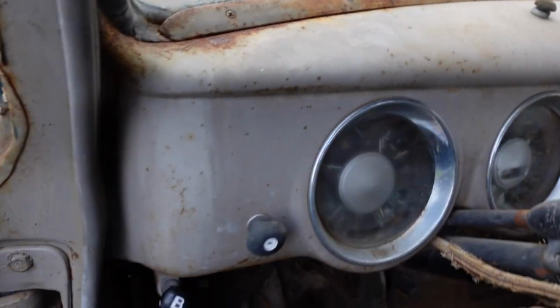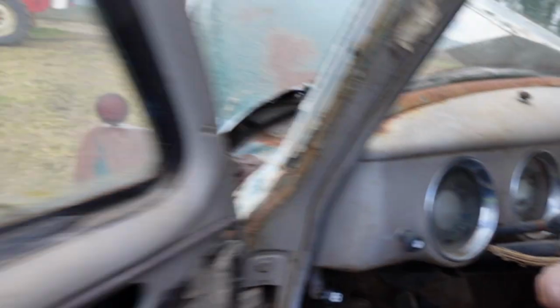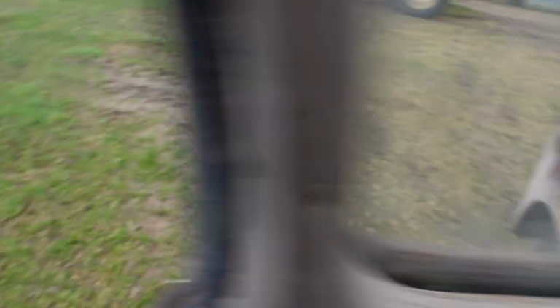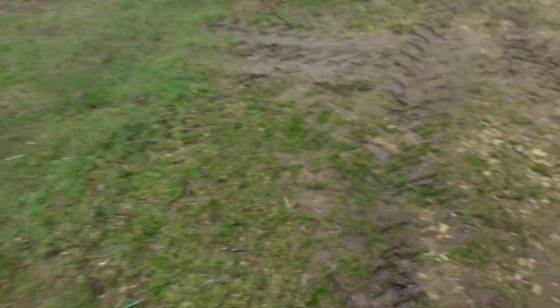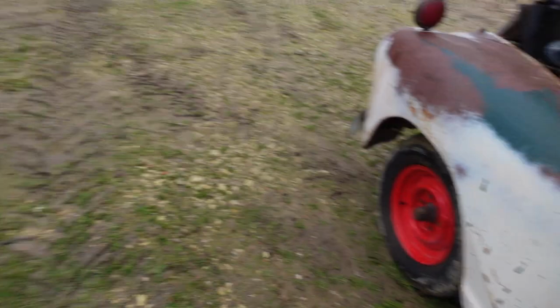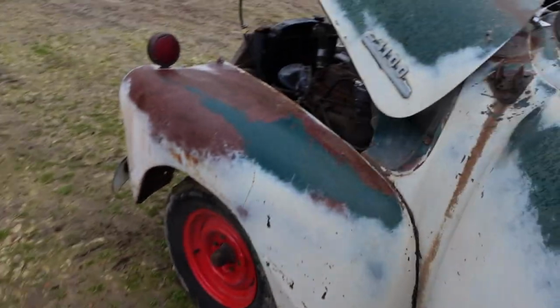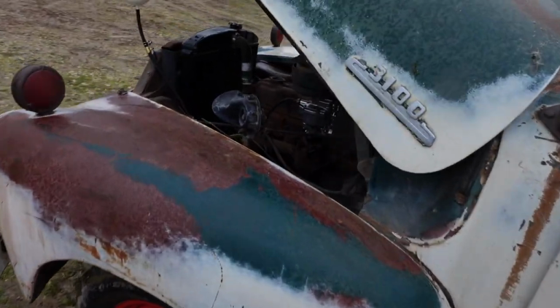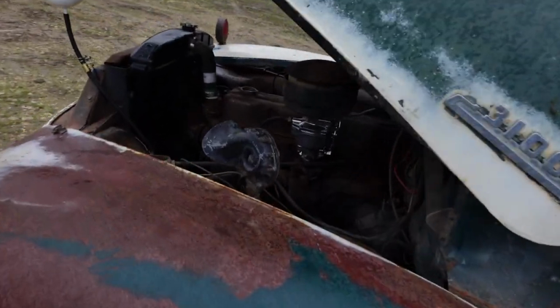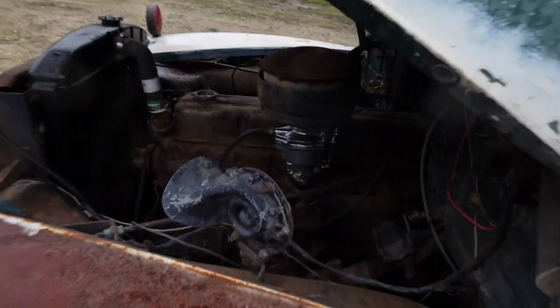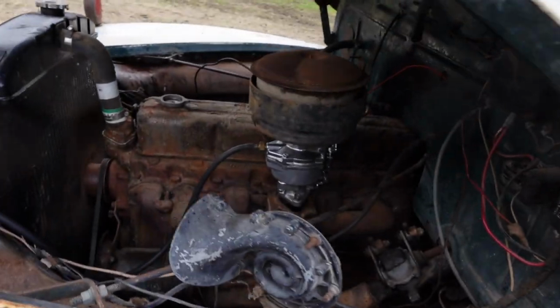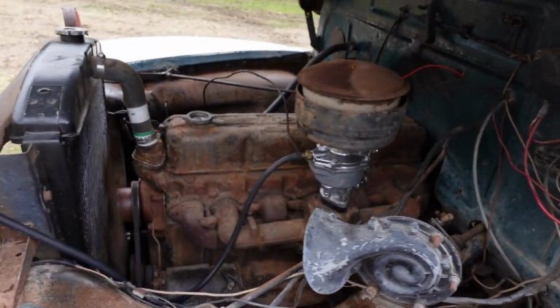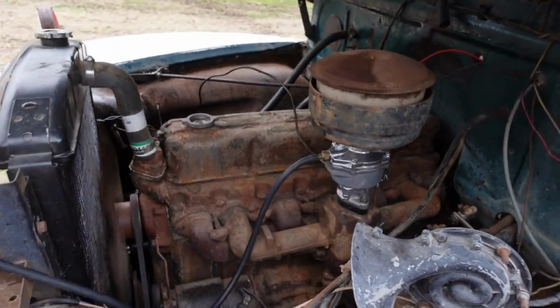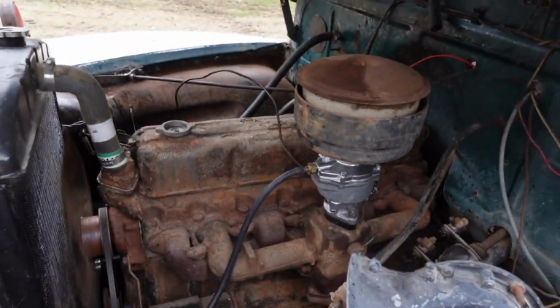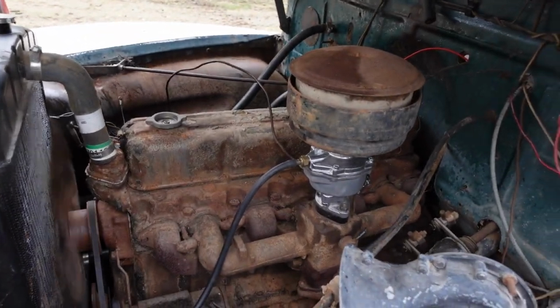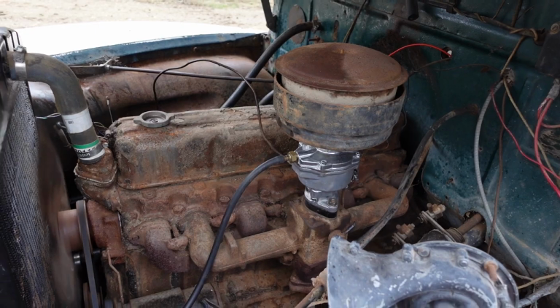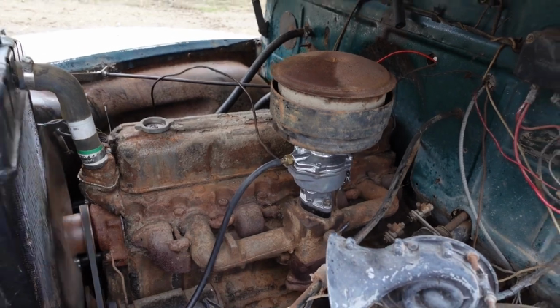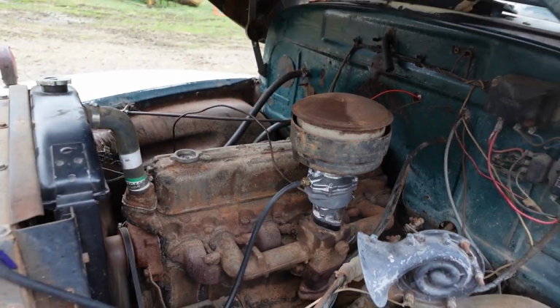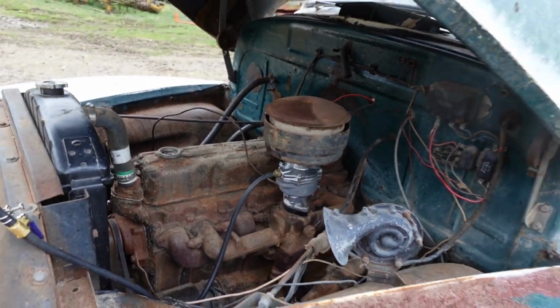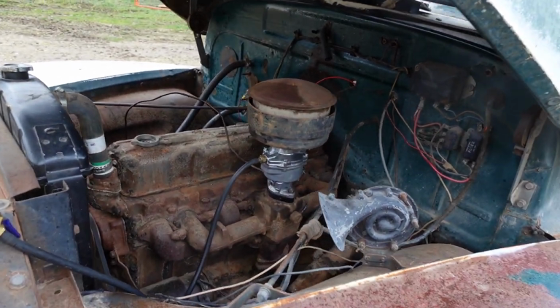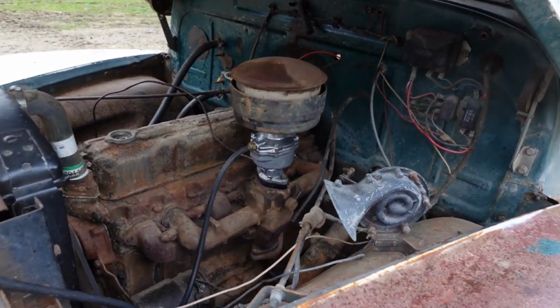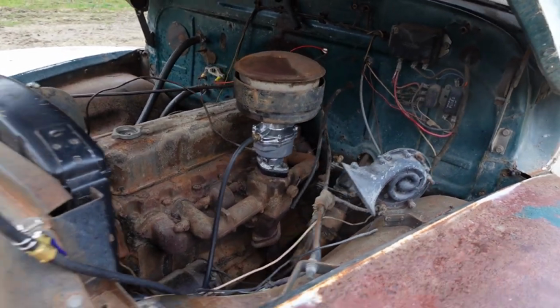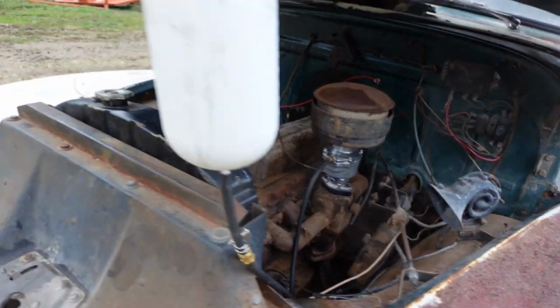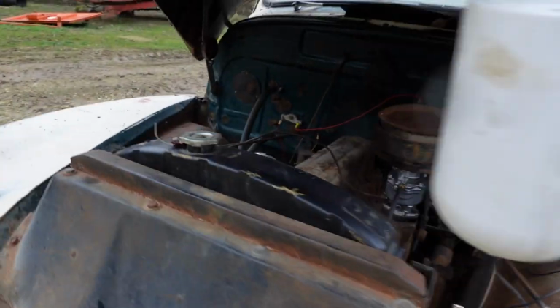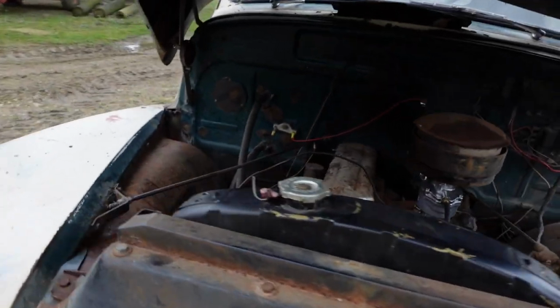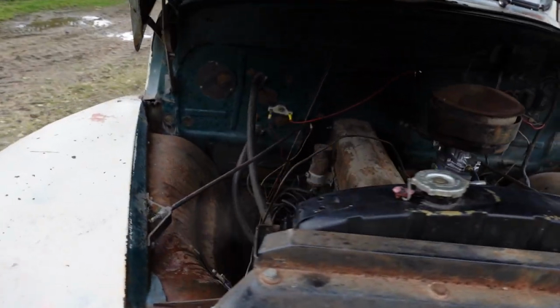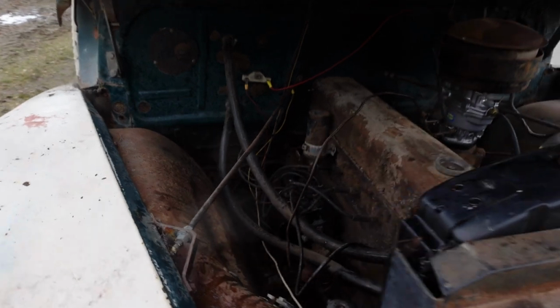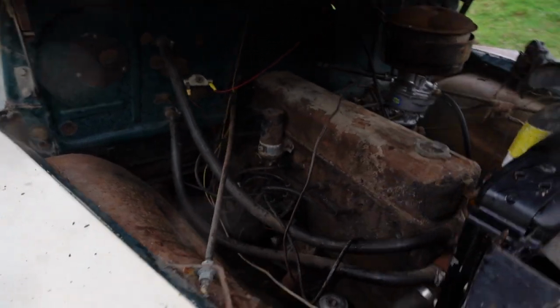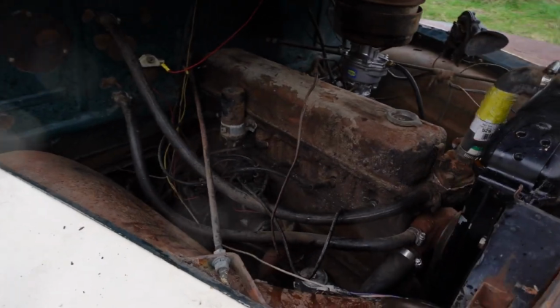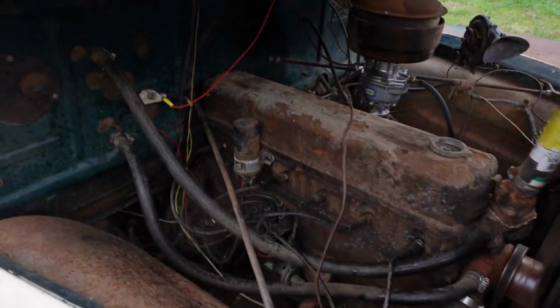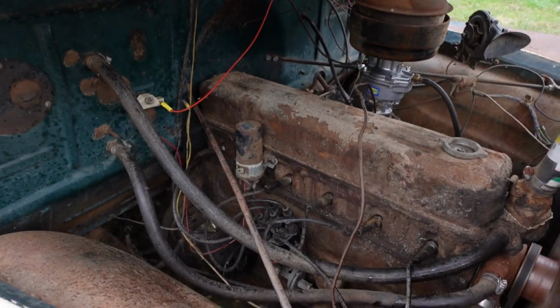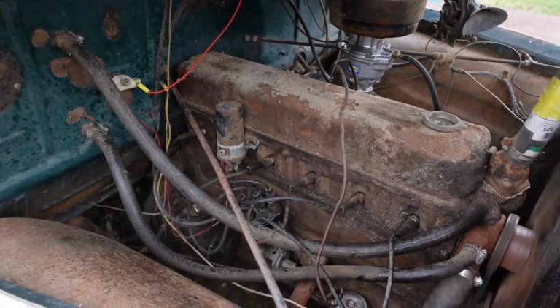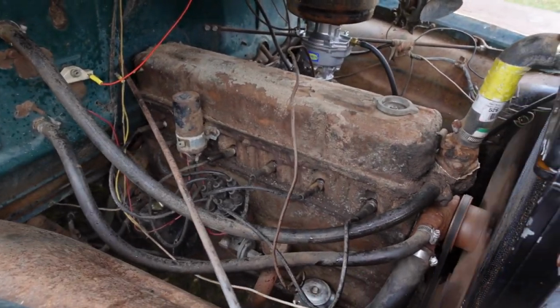As you can hear, the exhaust is blowing — but it just purrs and idles lovely. Very, very nice and quiet as could be — that engine has no valve noise at all.